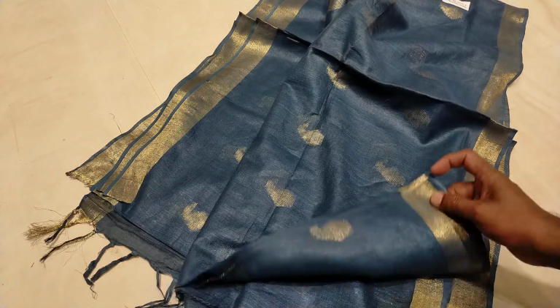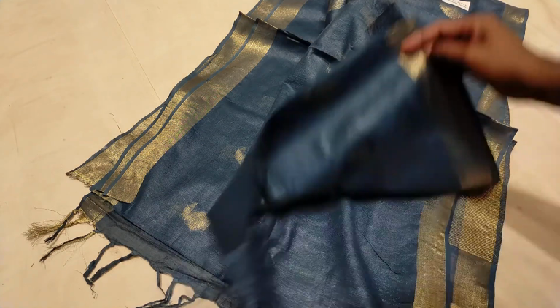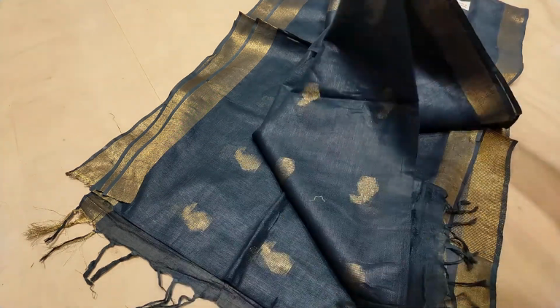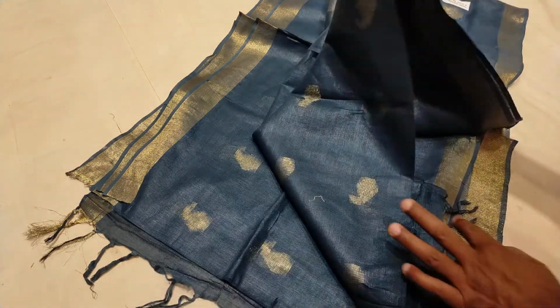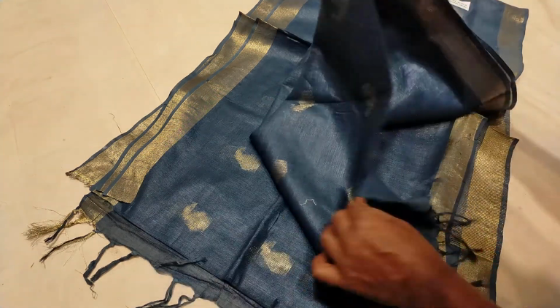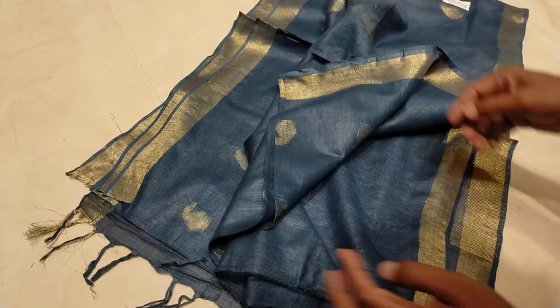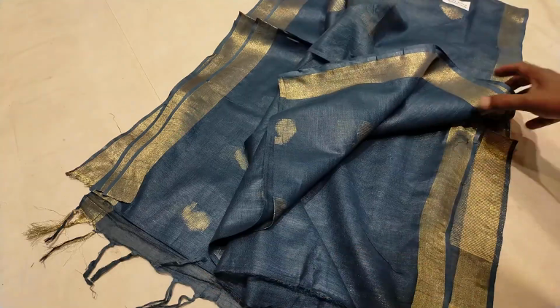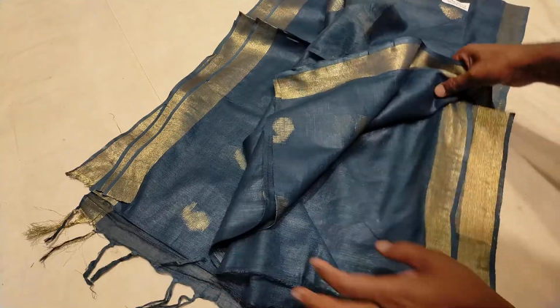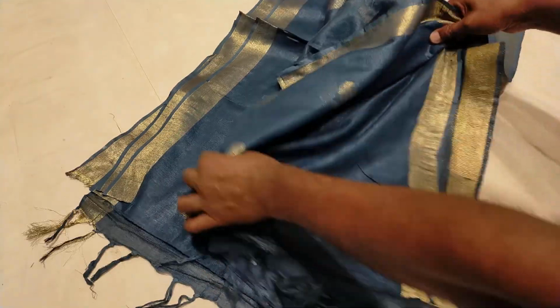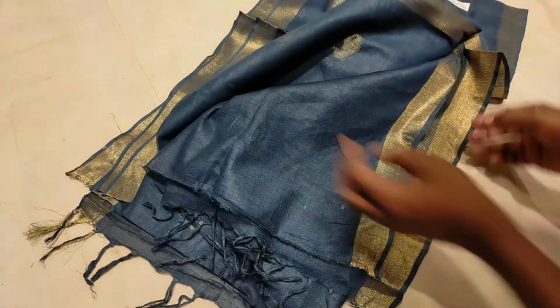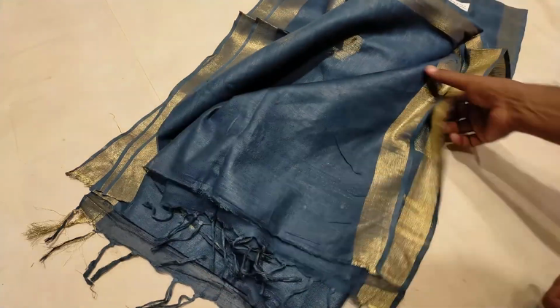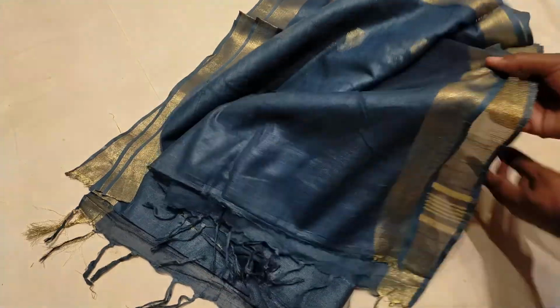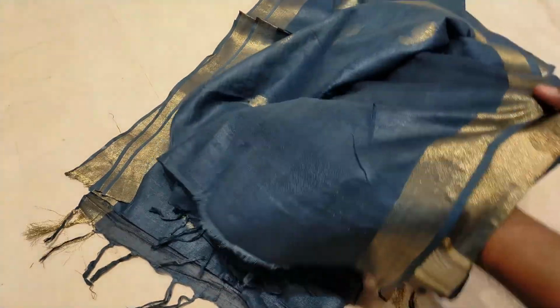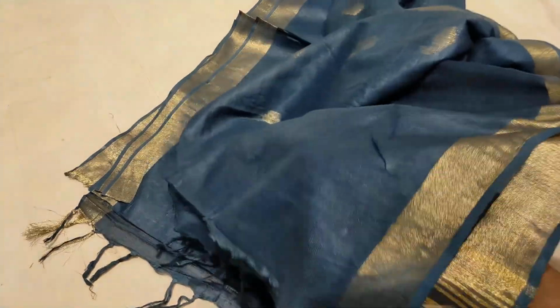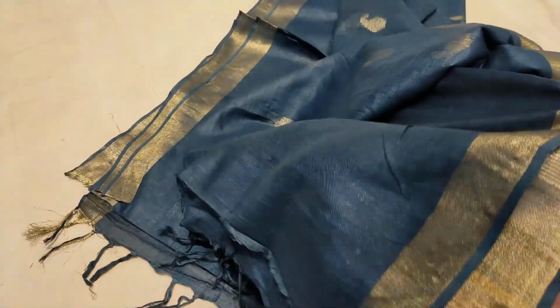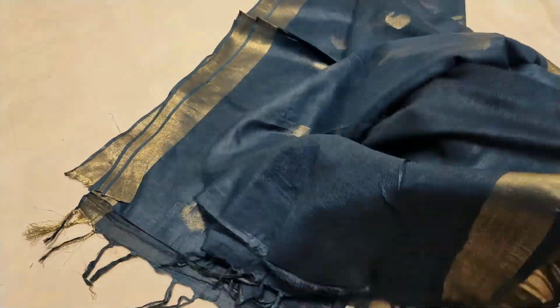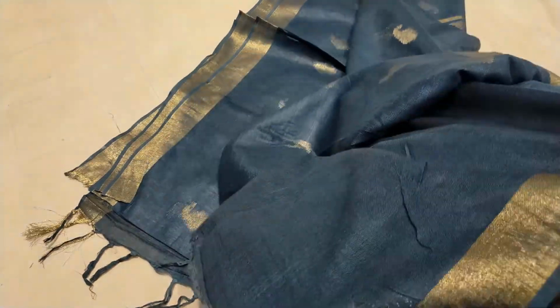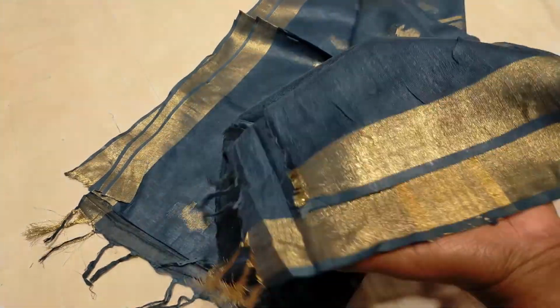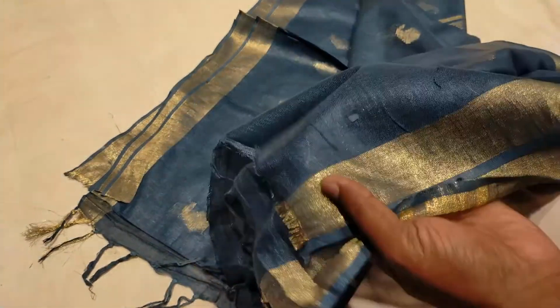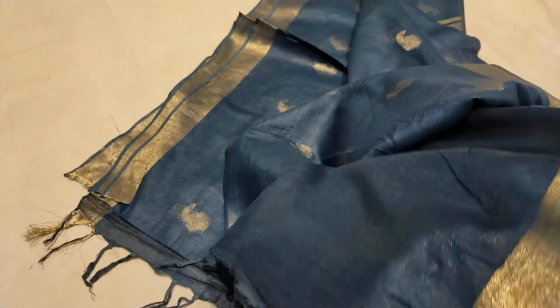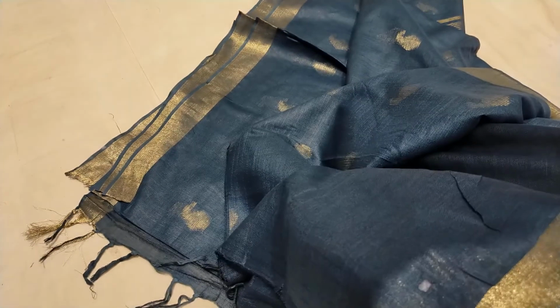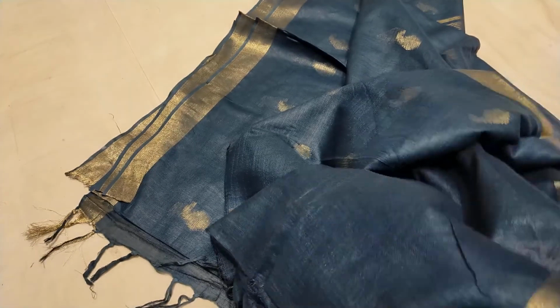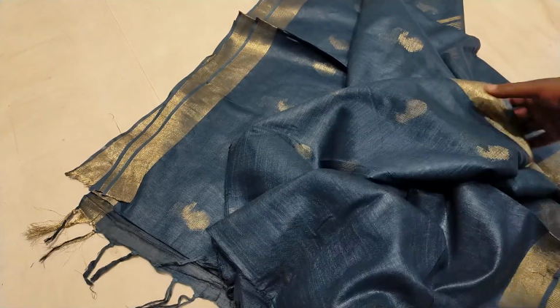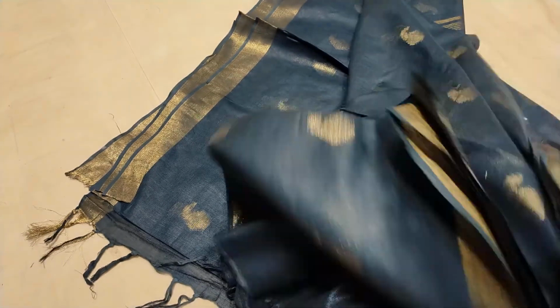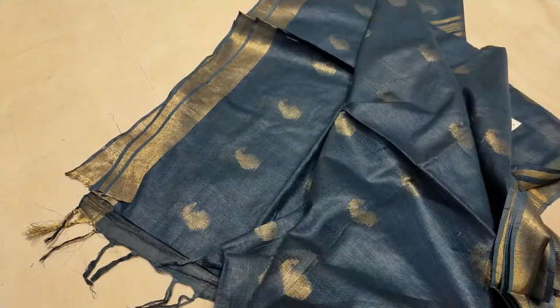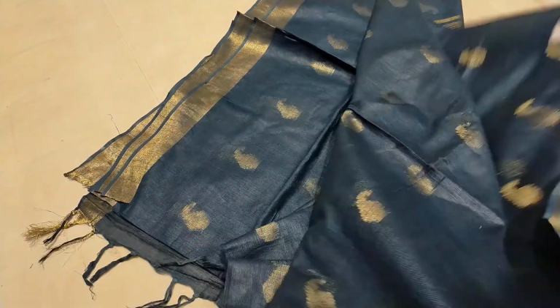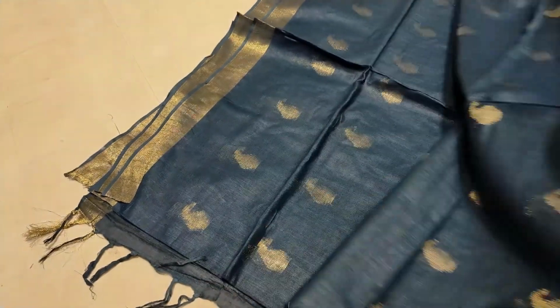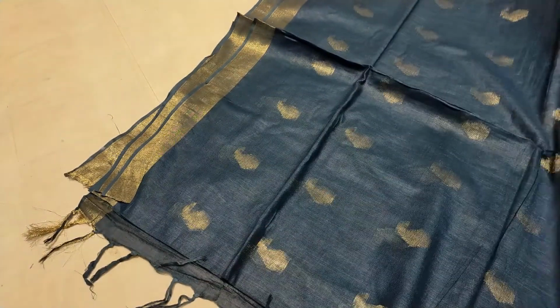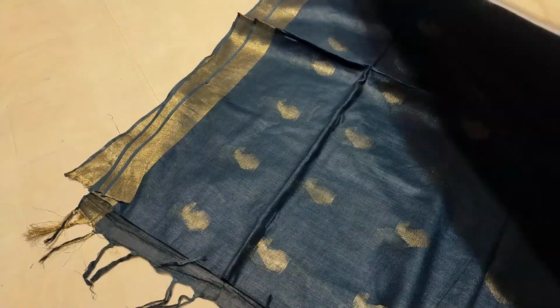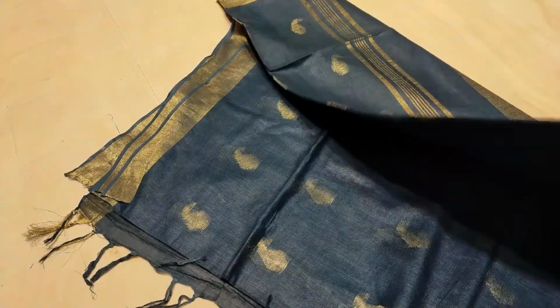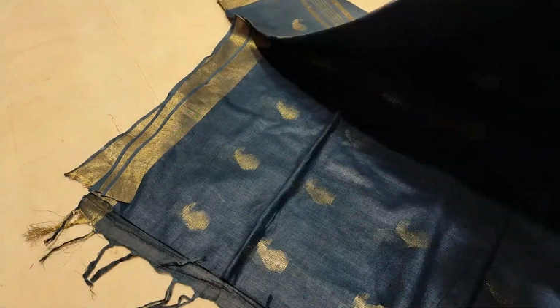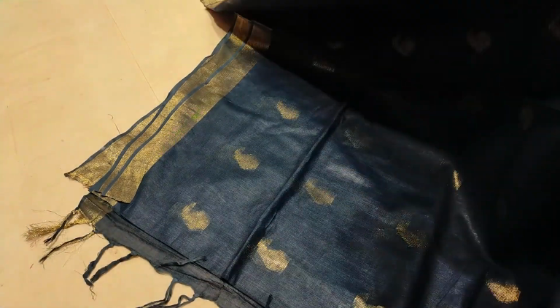This is the blouse page. This is the body.